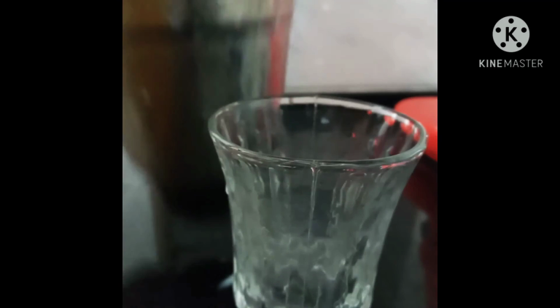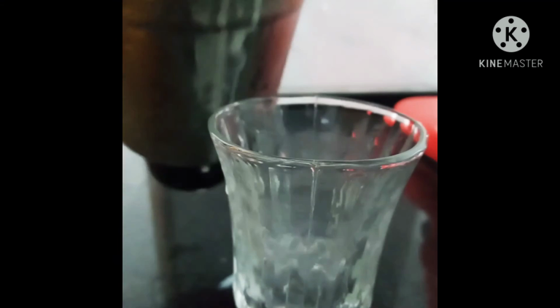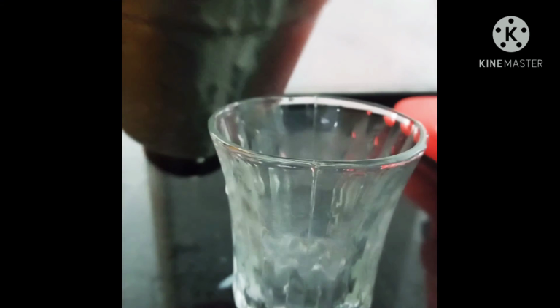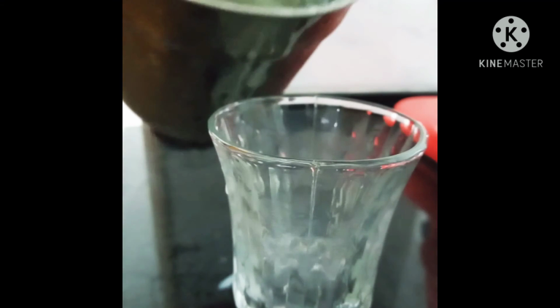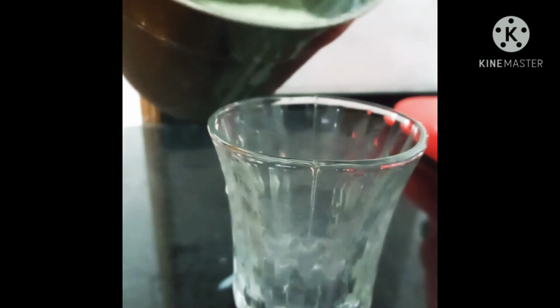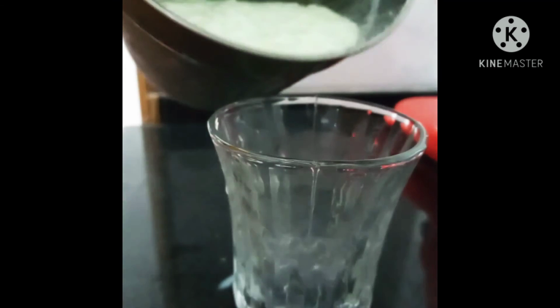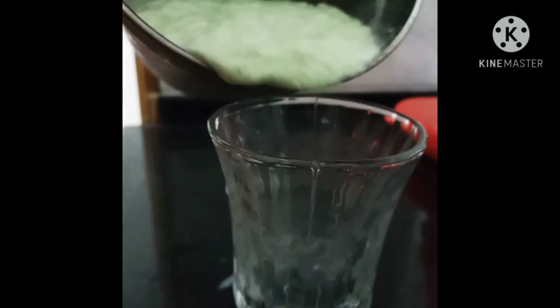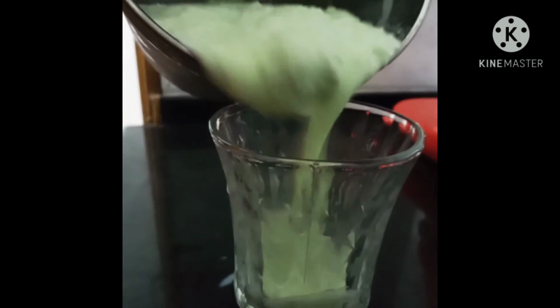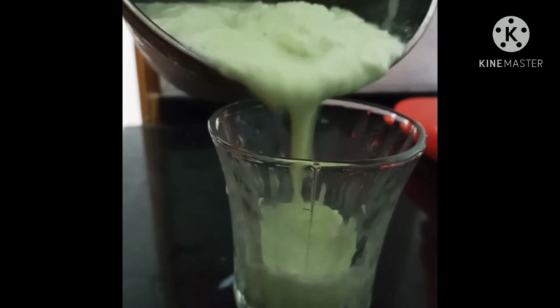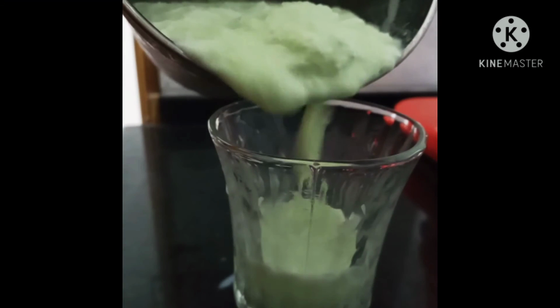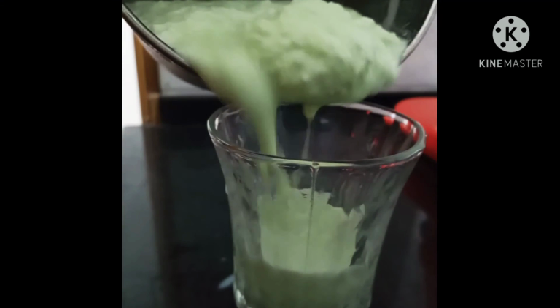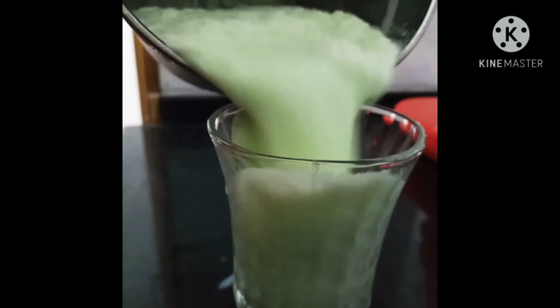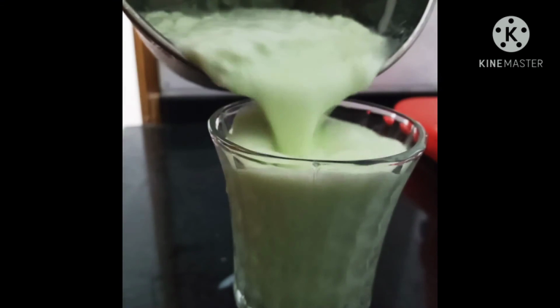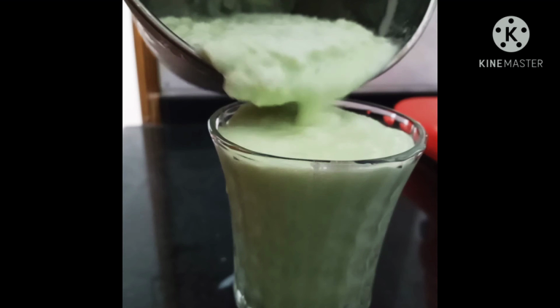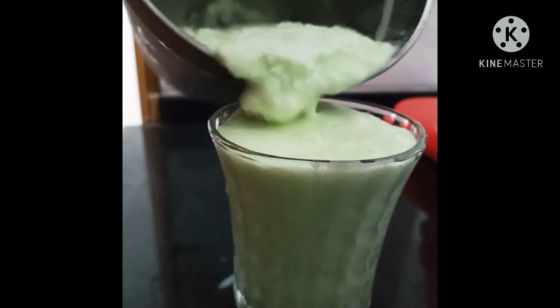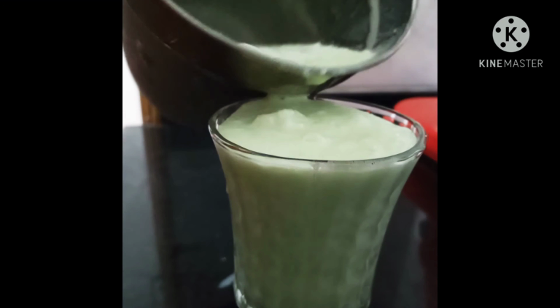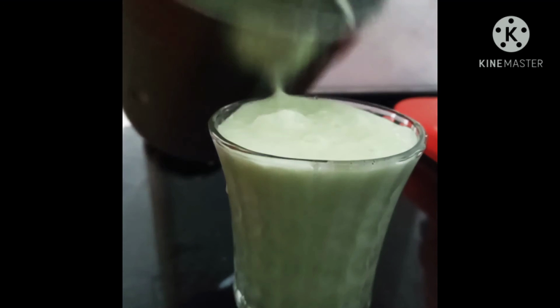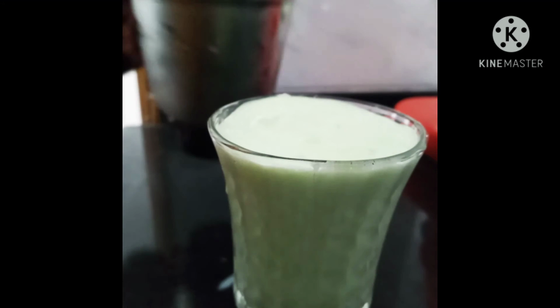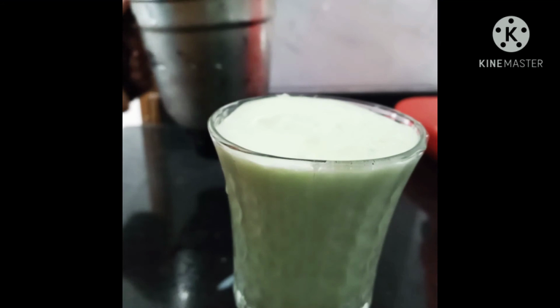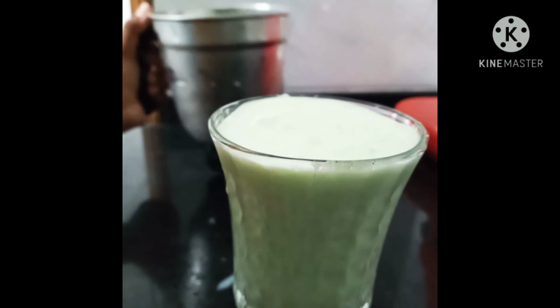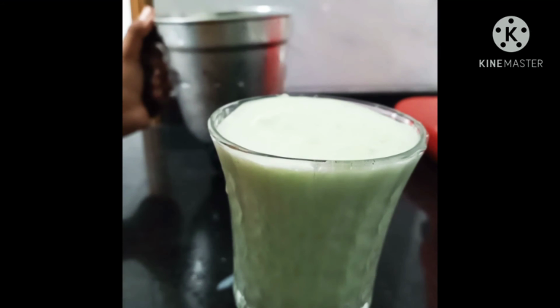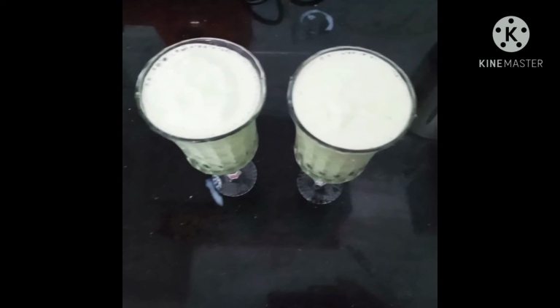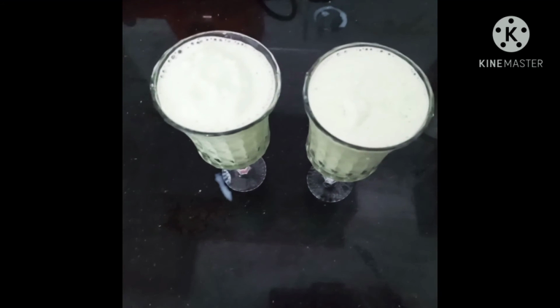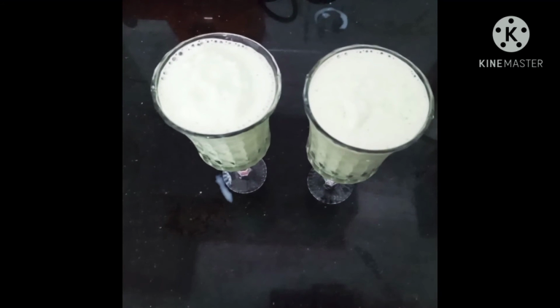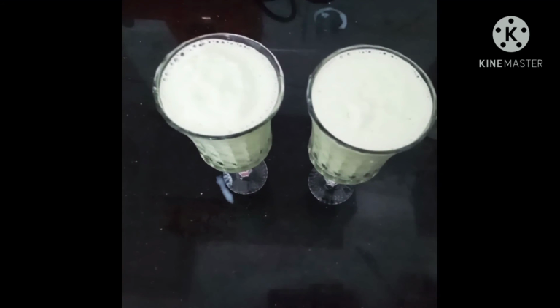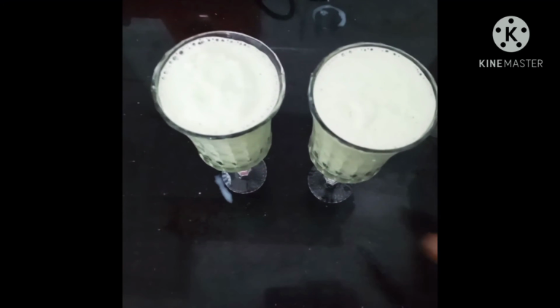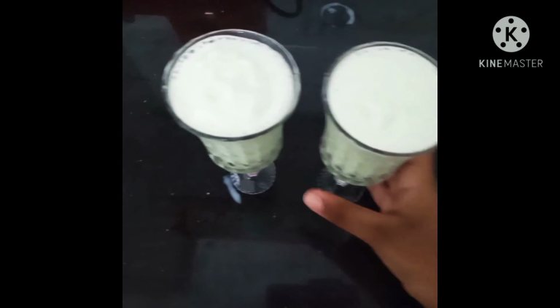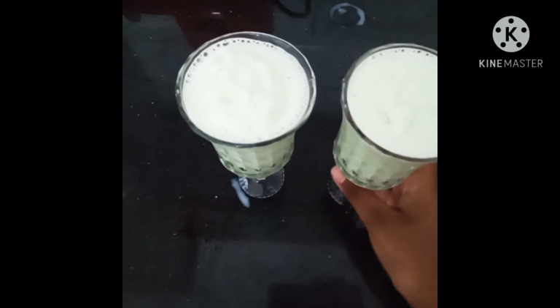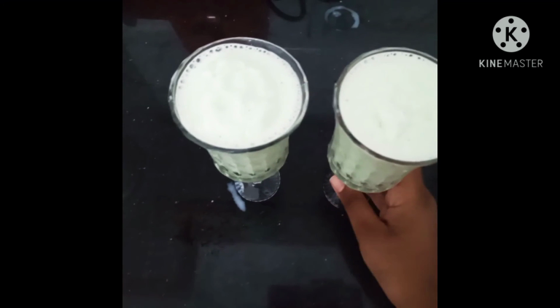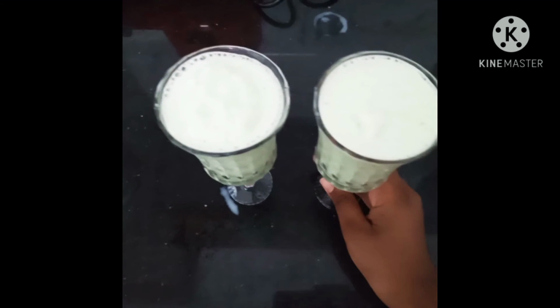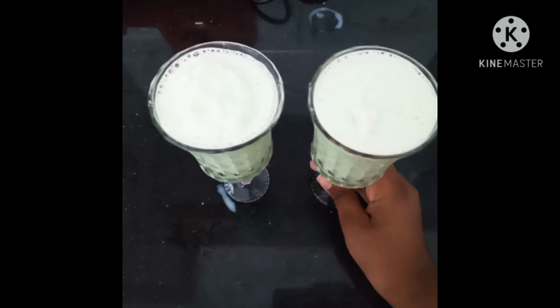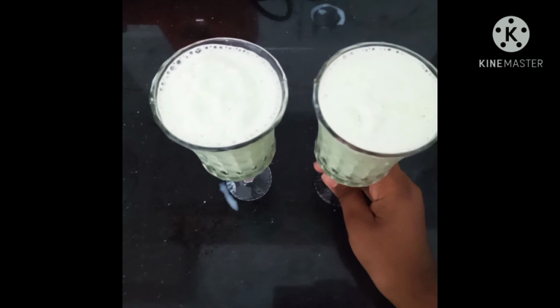Now we are ready to mix it in a serving glass. This is our pista milkshake.